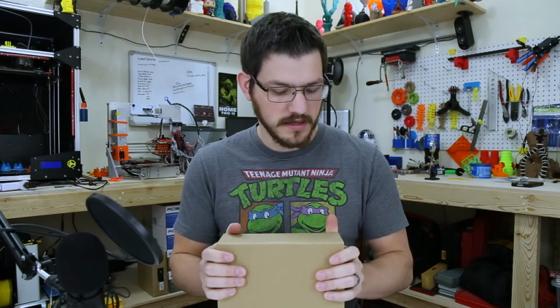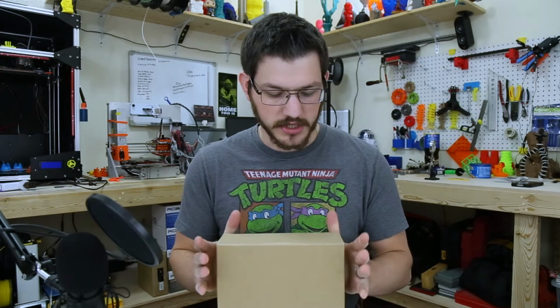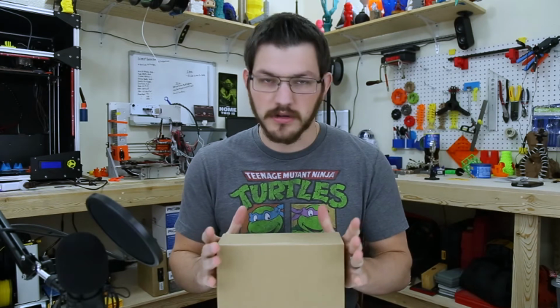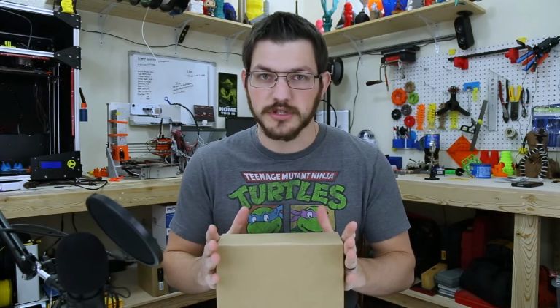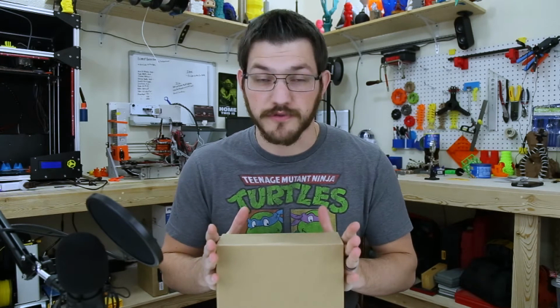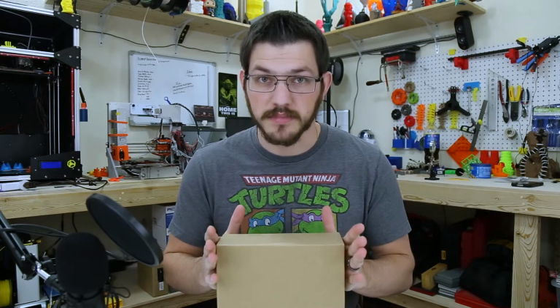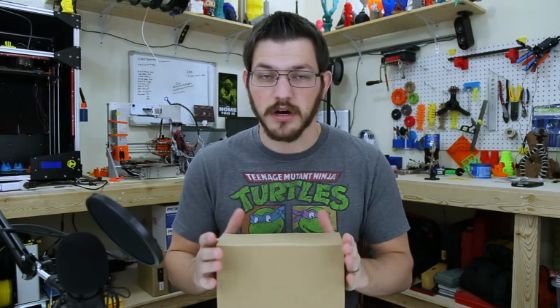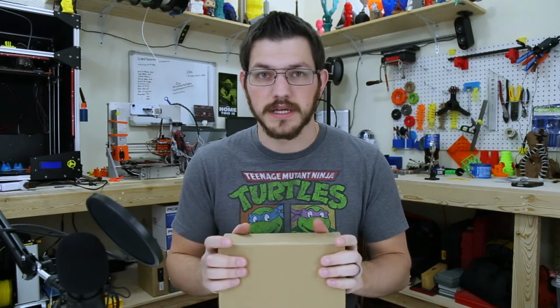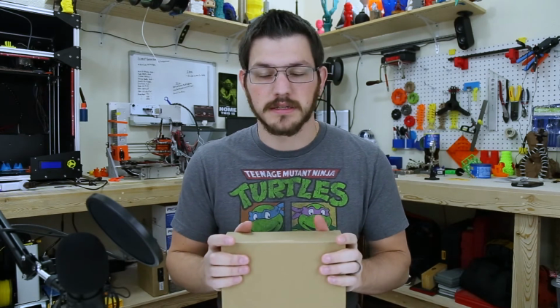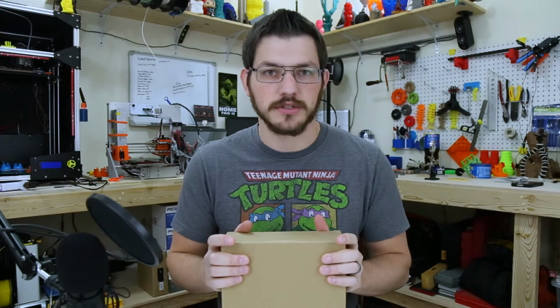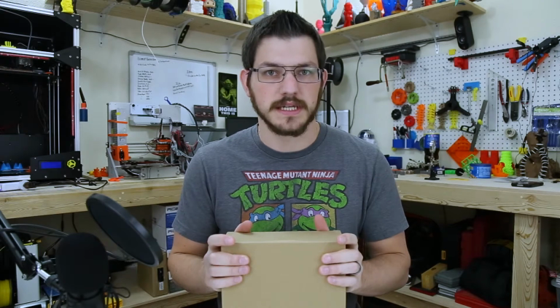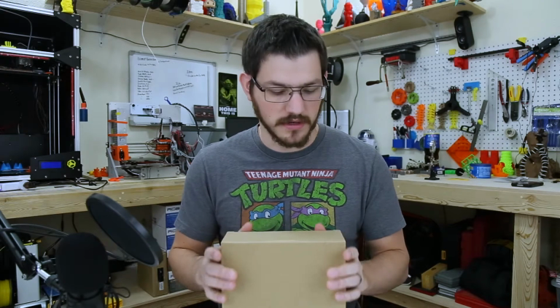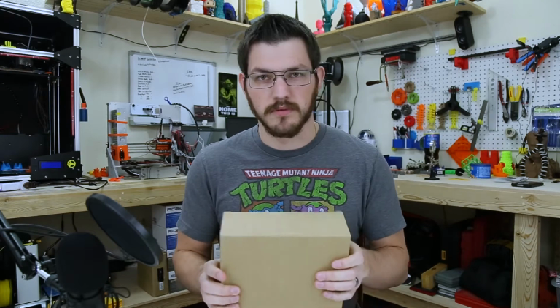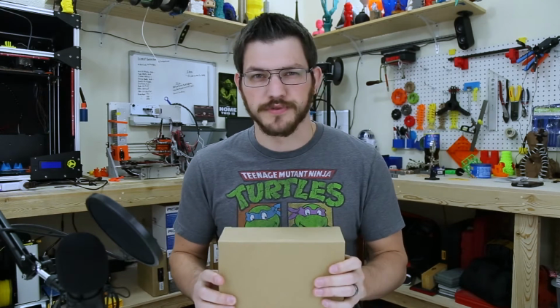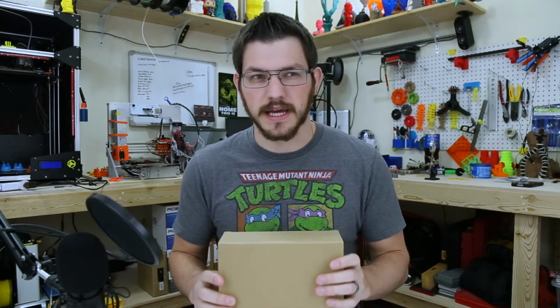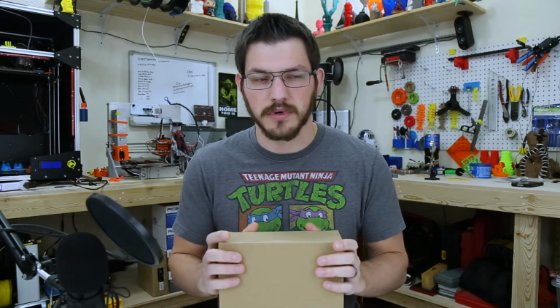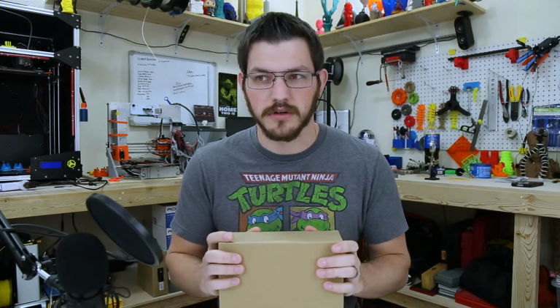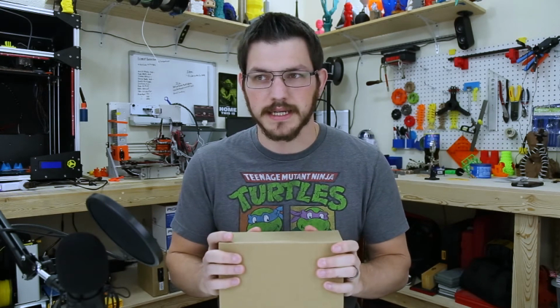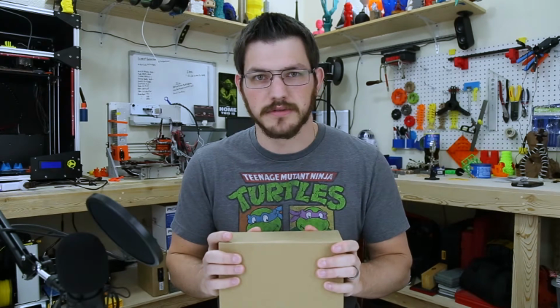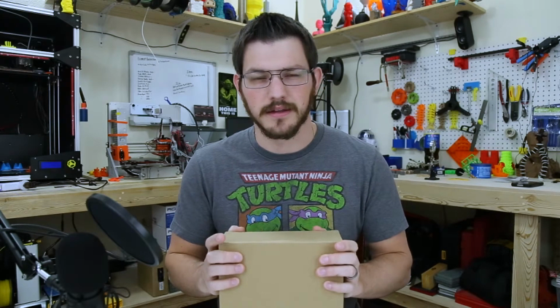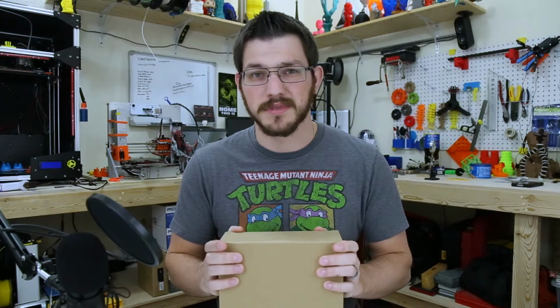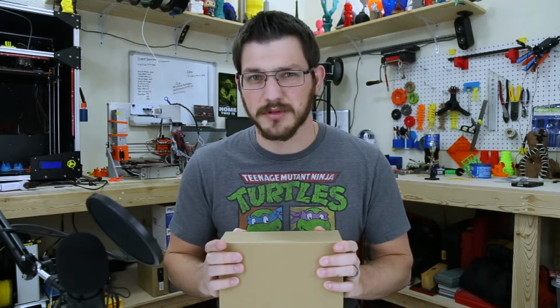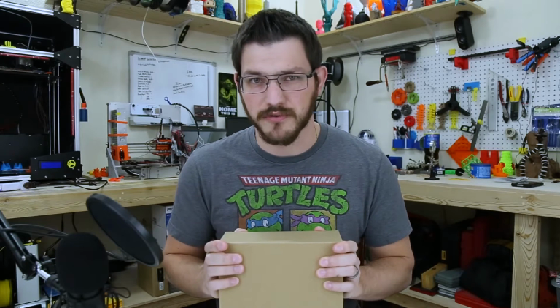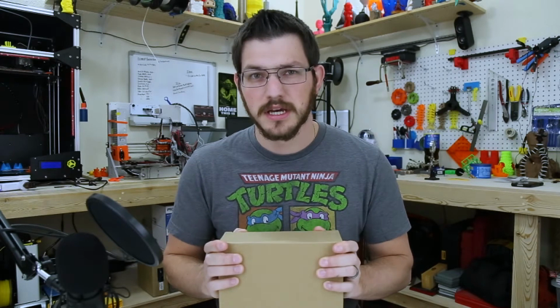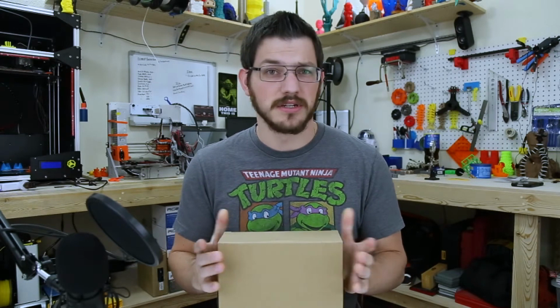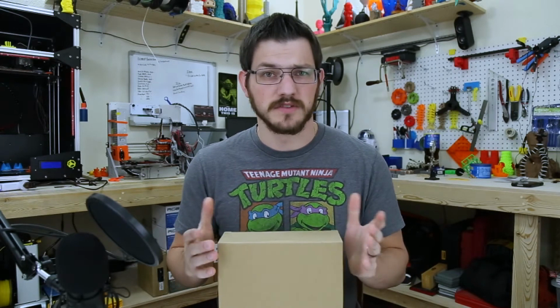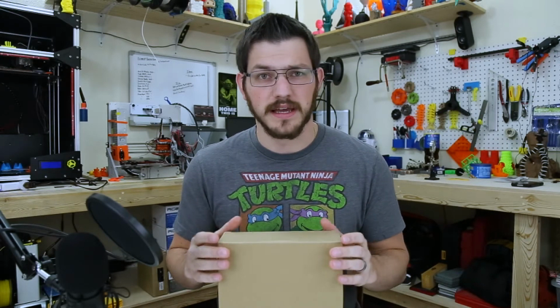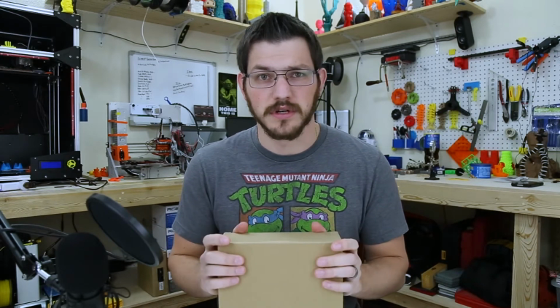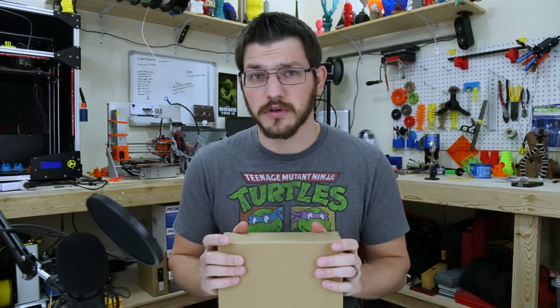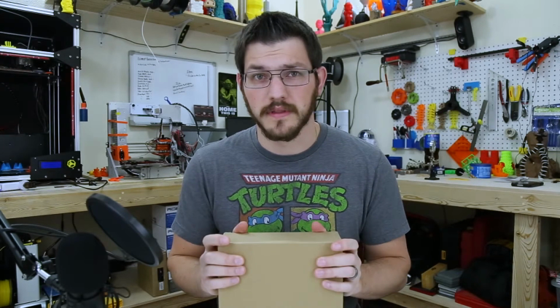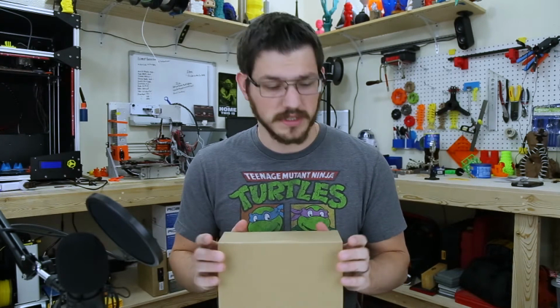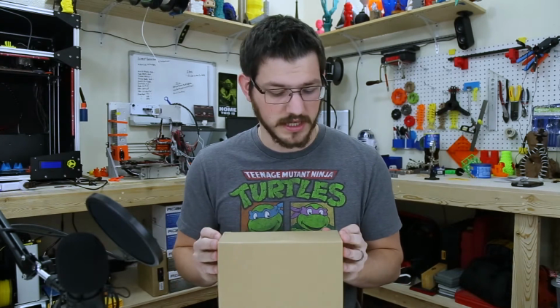They actually did not give this to me for free, but they did offer me a substantial discount on it. A lot of other companies did send filament to me for free, but they did not. This was an Amazon coupon code that I was given.